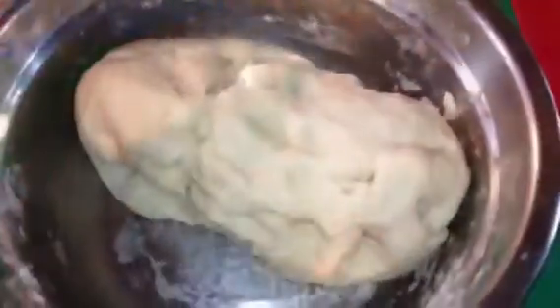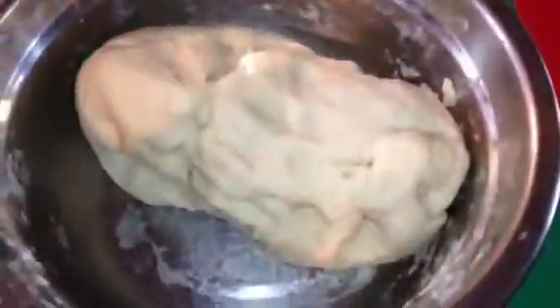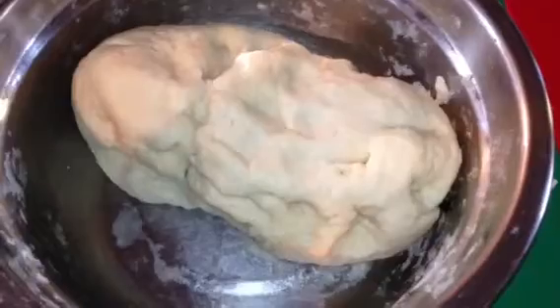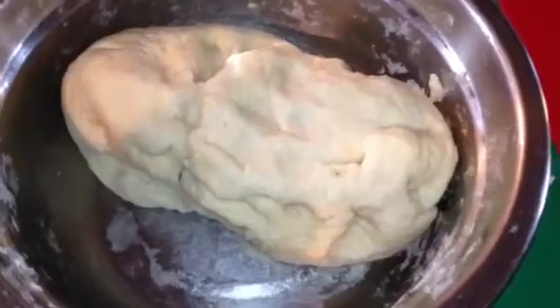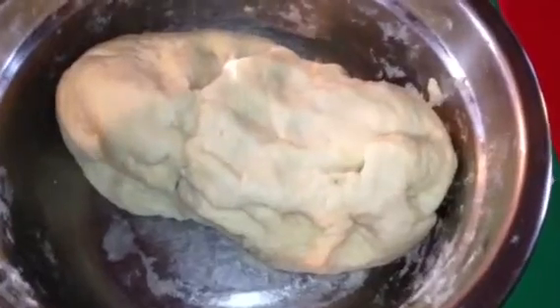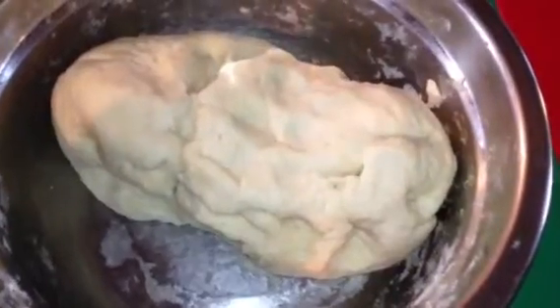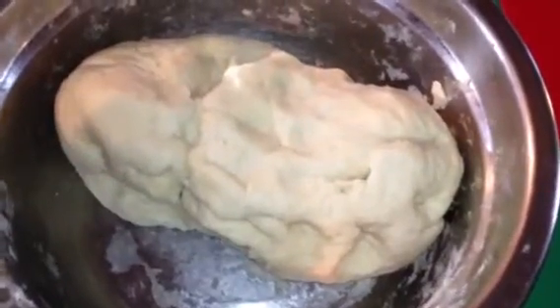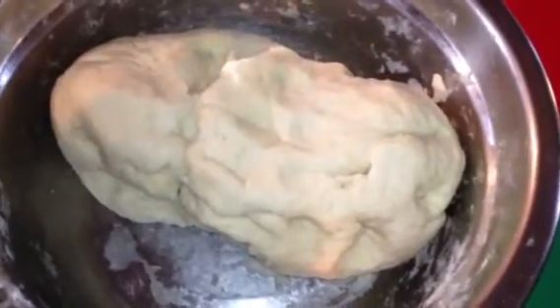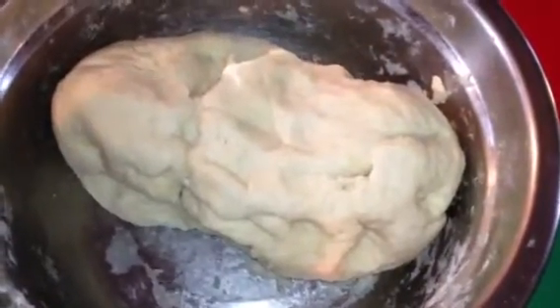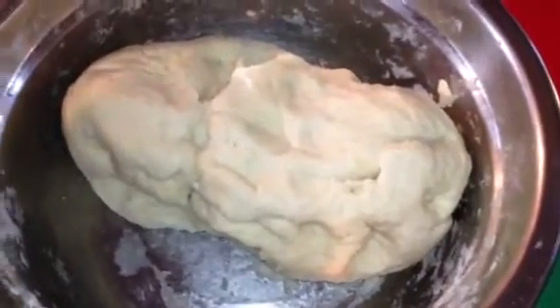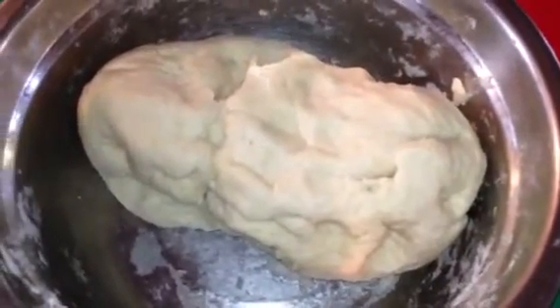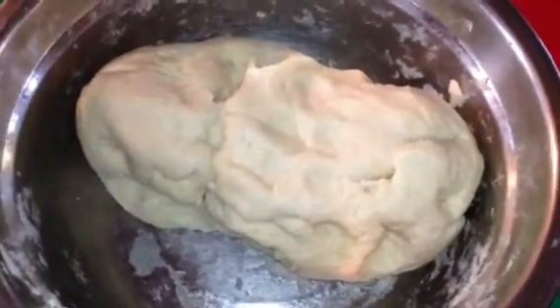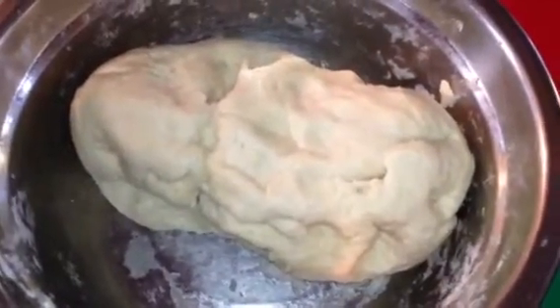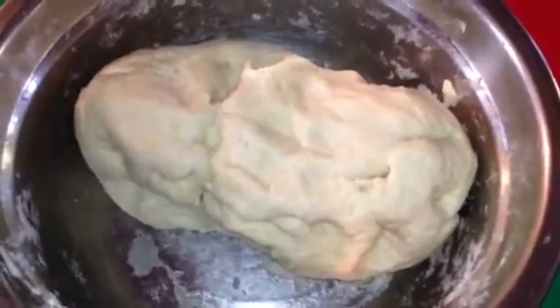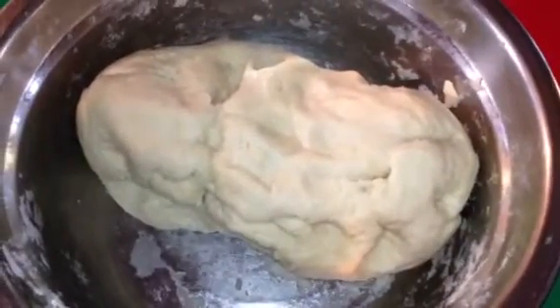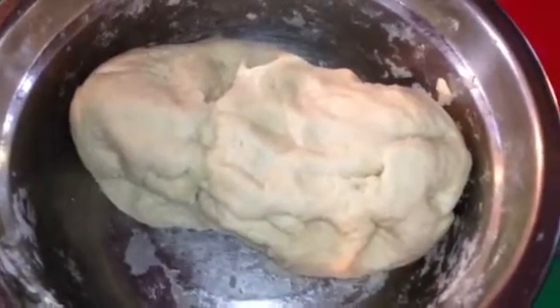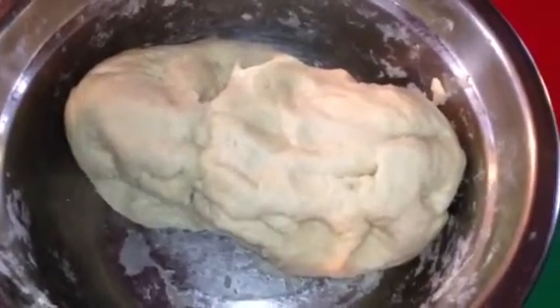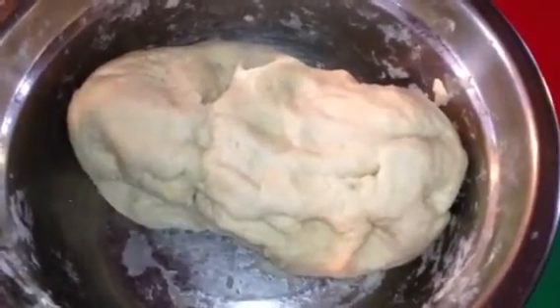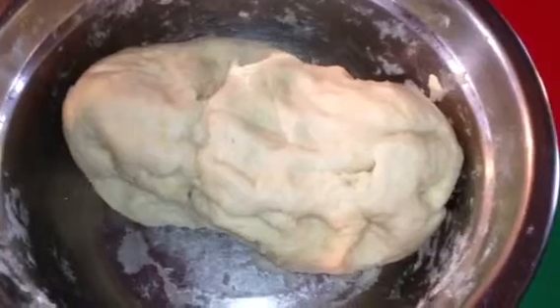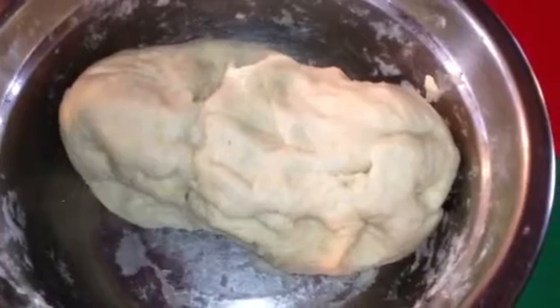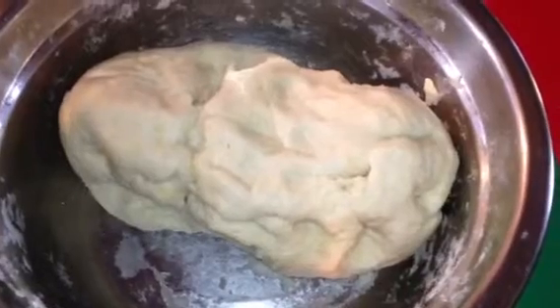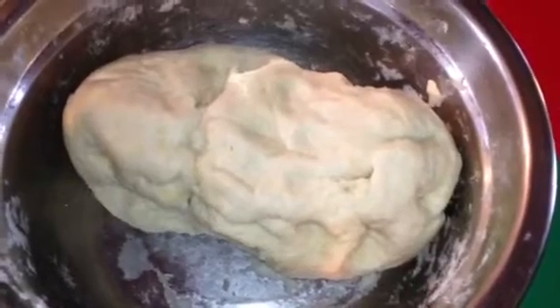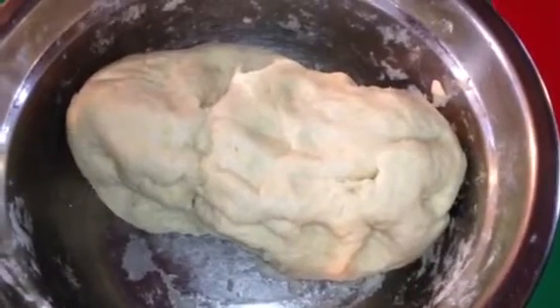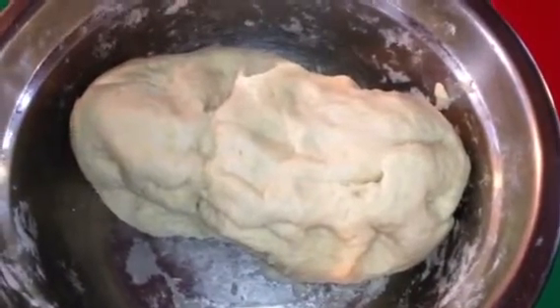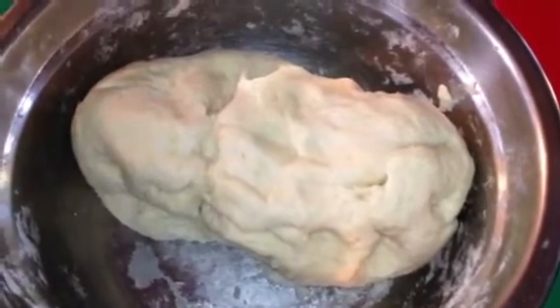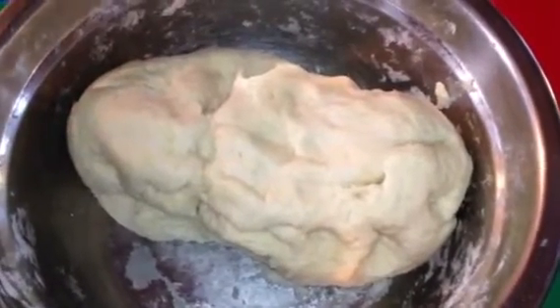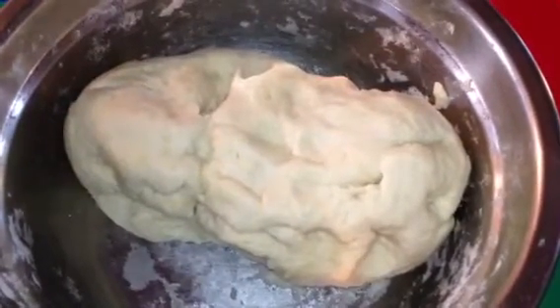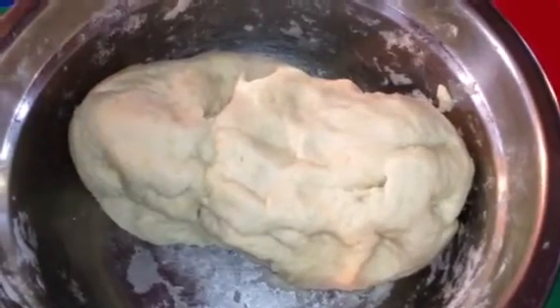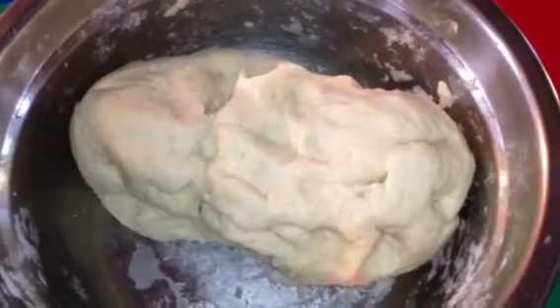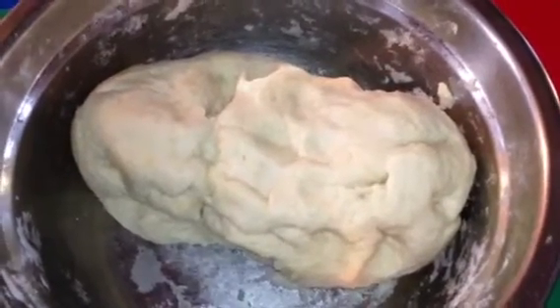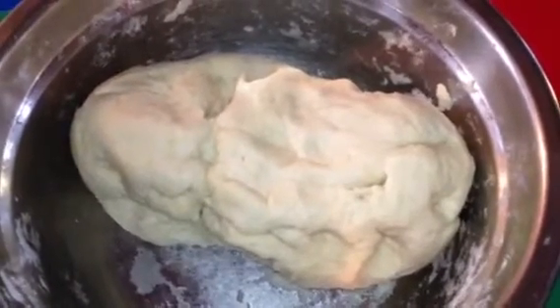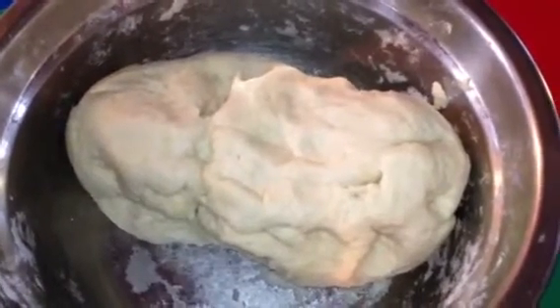Our dough is ready. We're going to set this aside for about 10 to 15 minutes before we roll our dough to make roti.